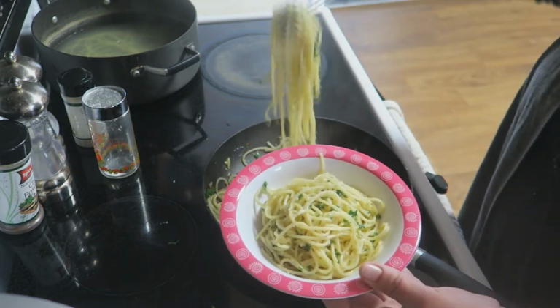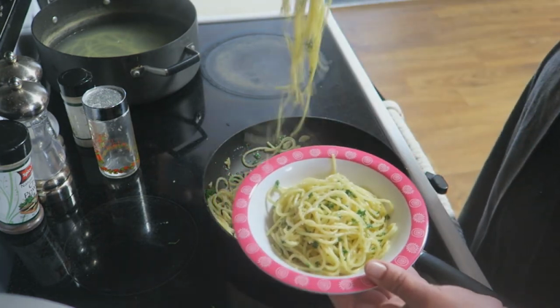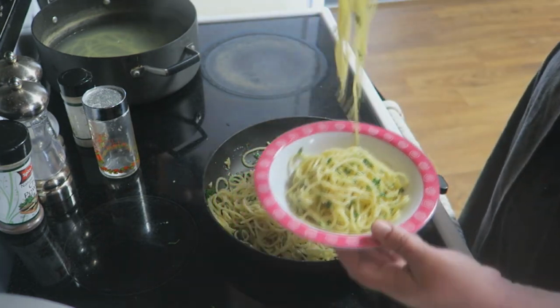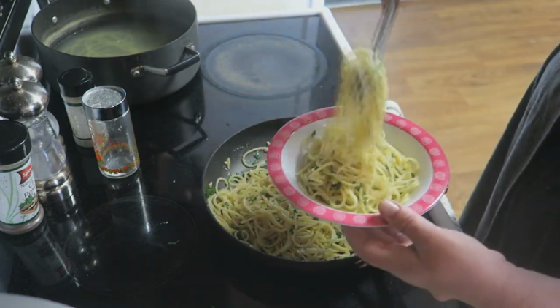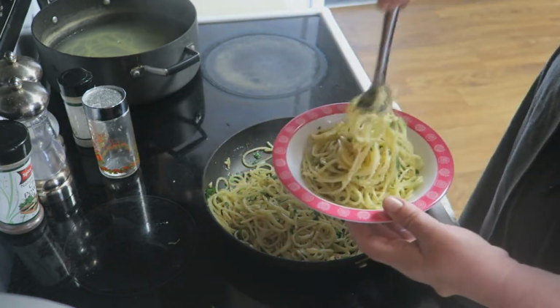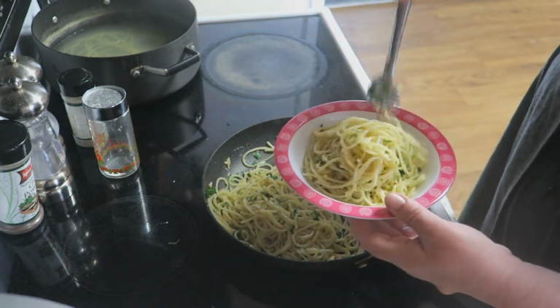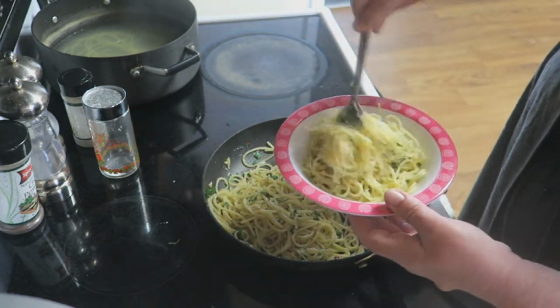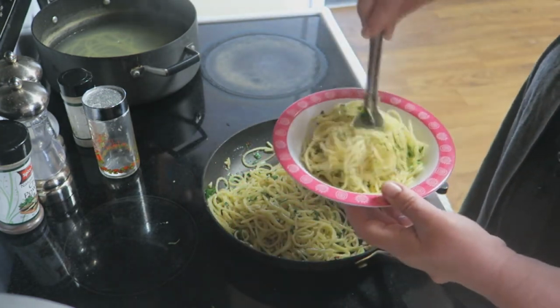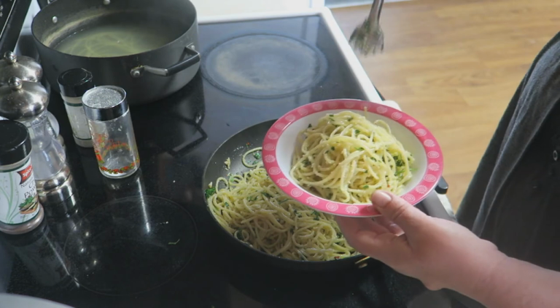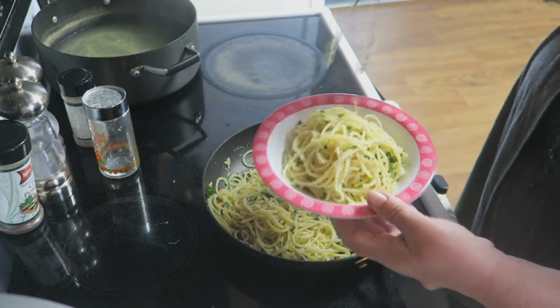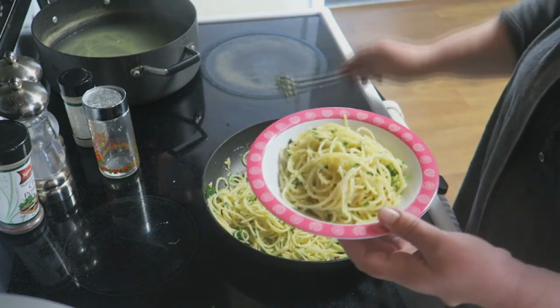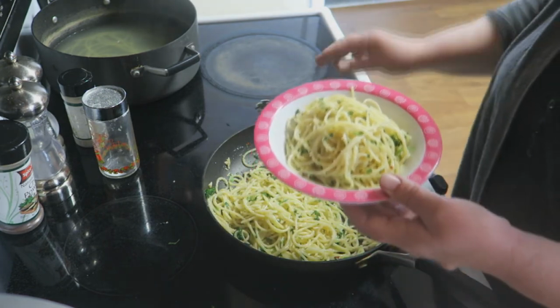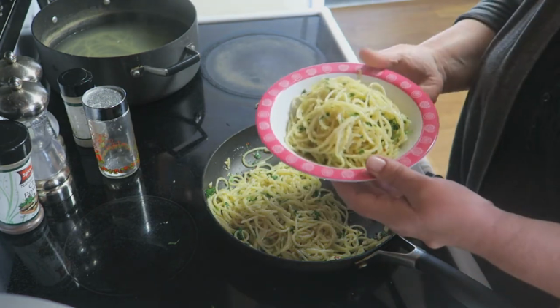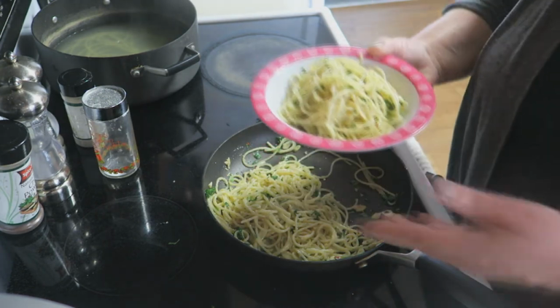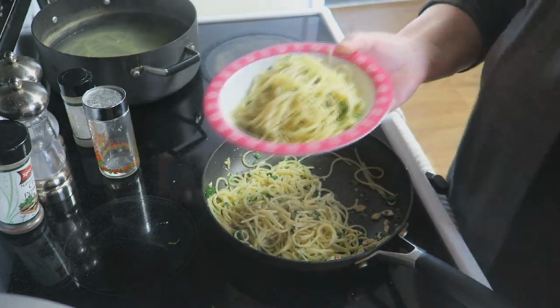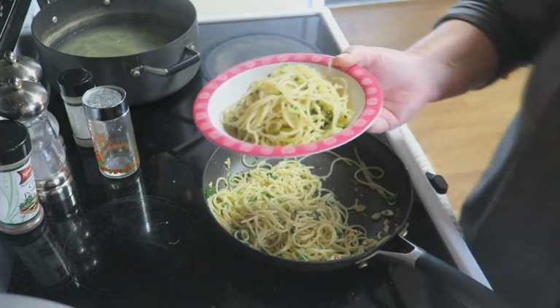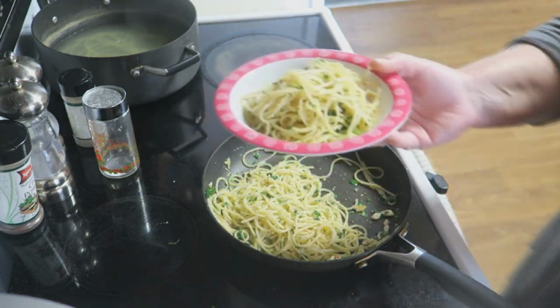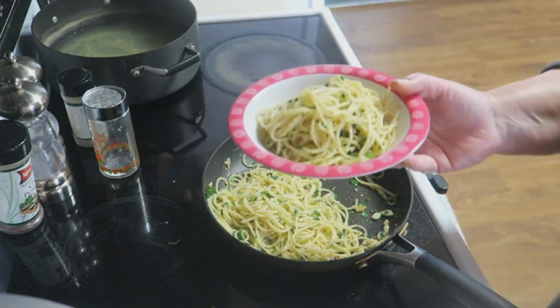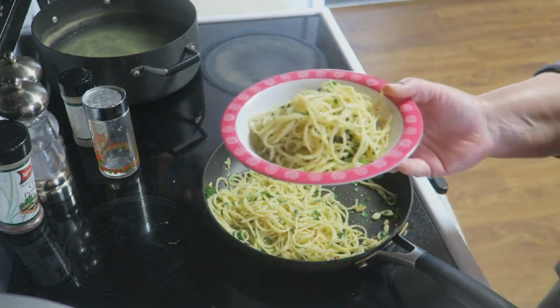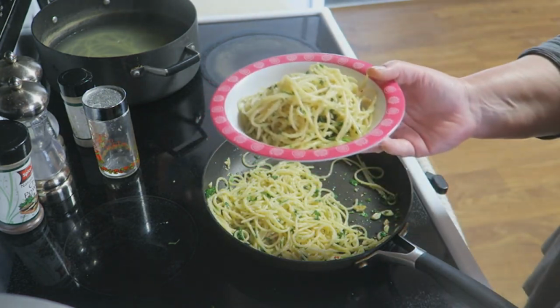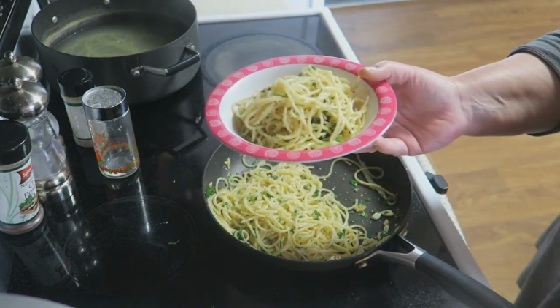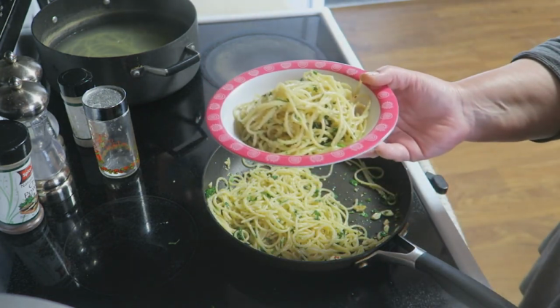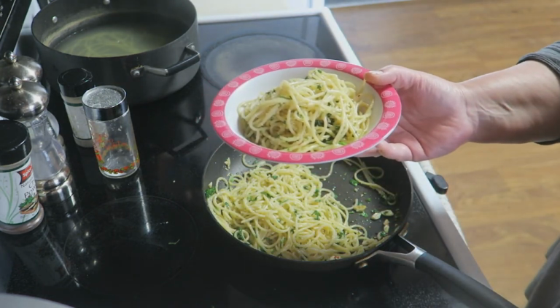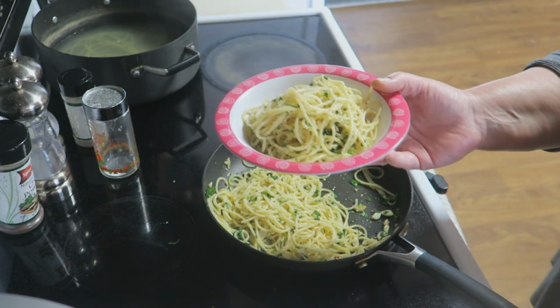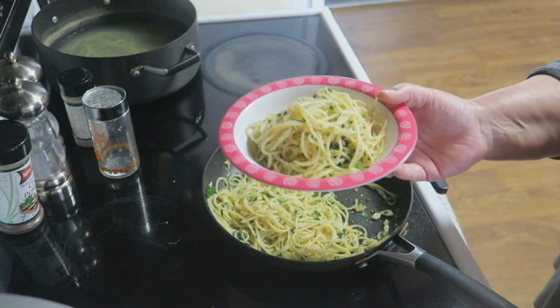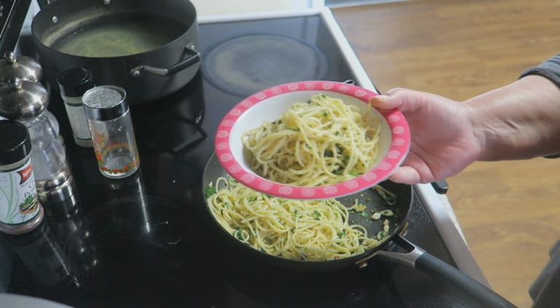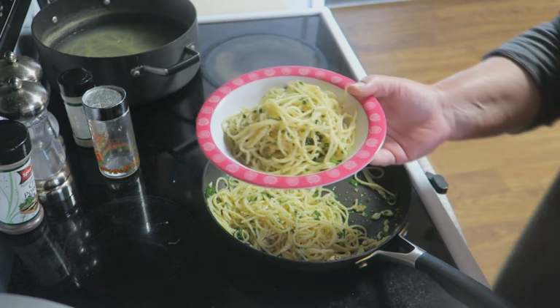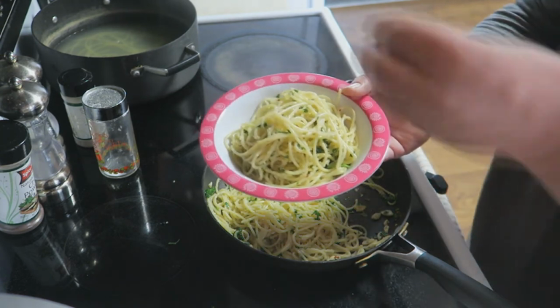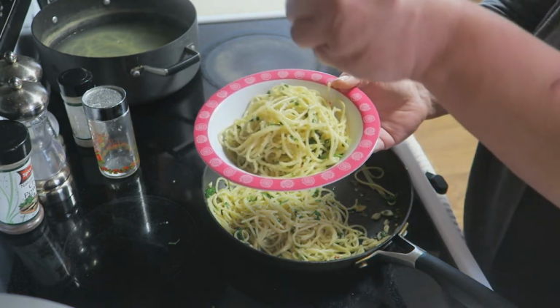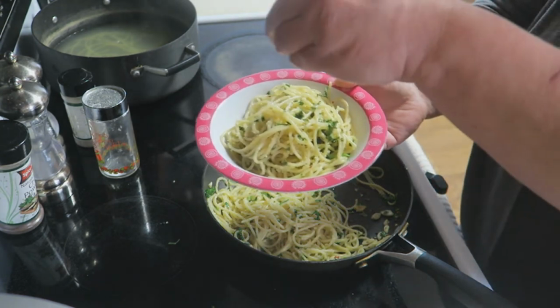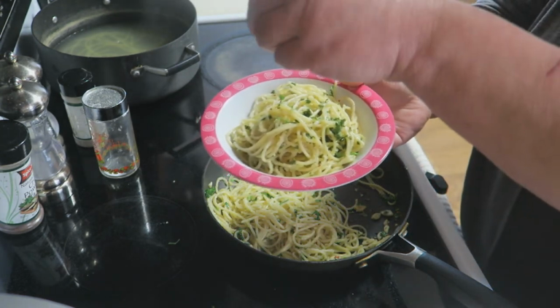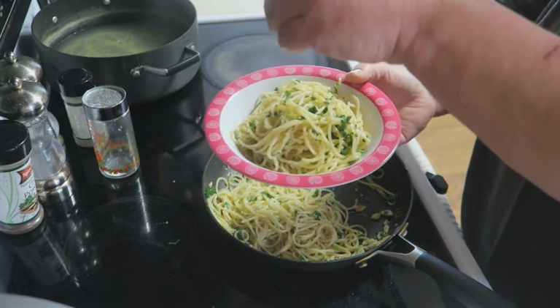This dish would make anyone with Italian heritage proud, that's for sure. We're going to go back over it with a little bit more parsley for color.